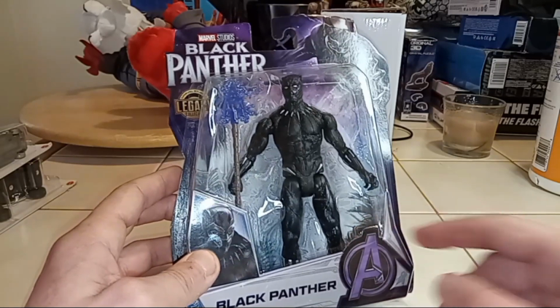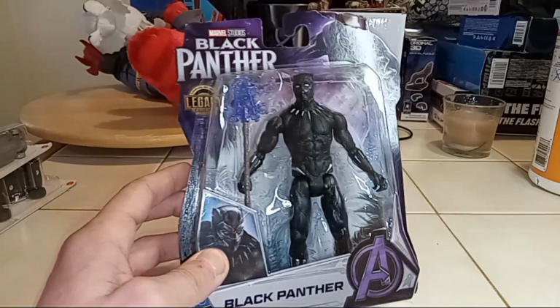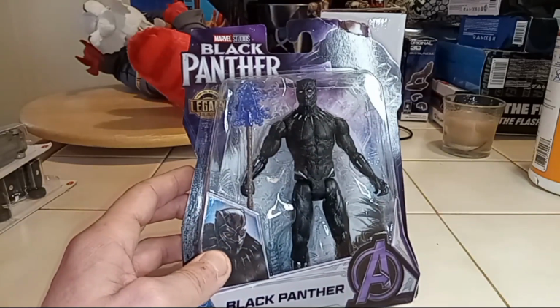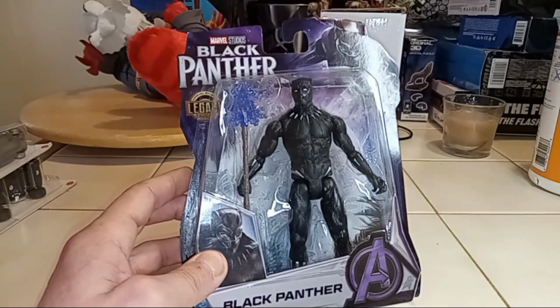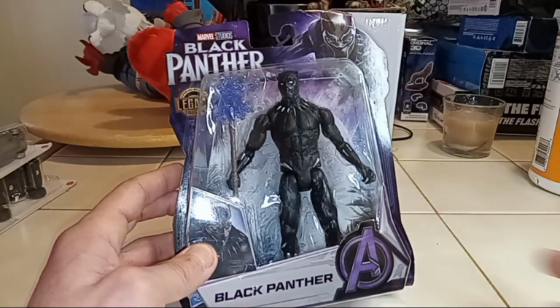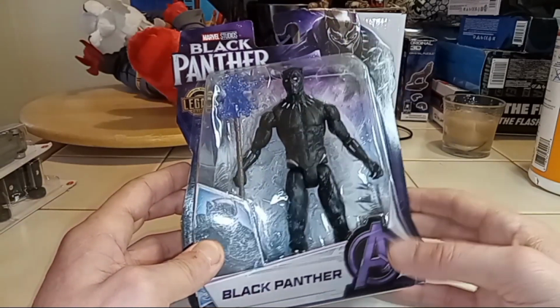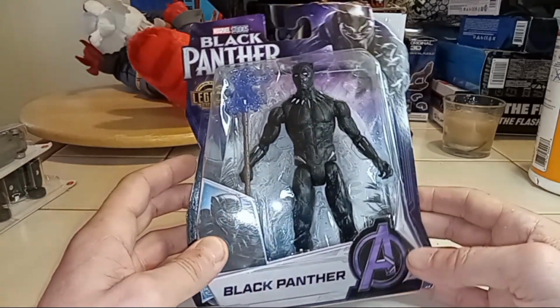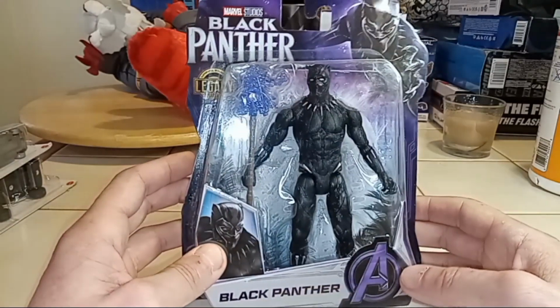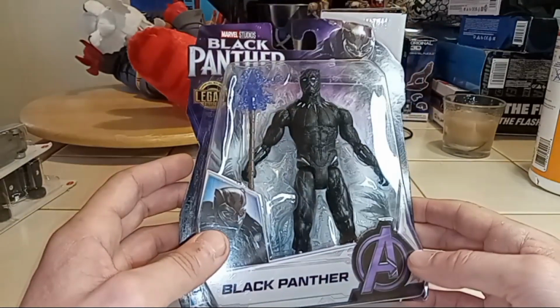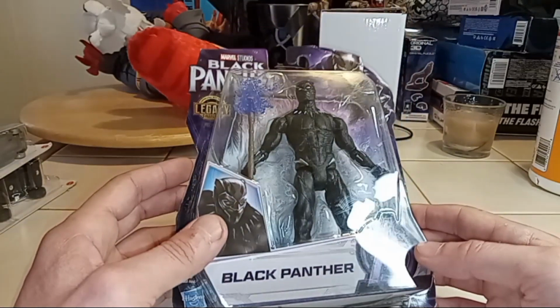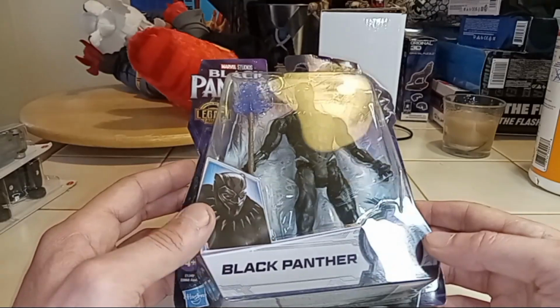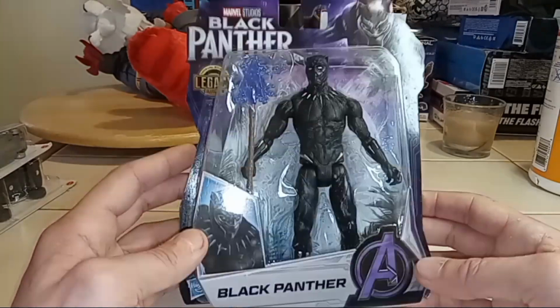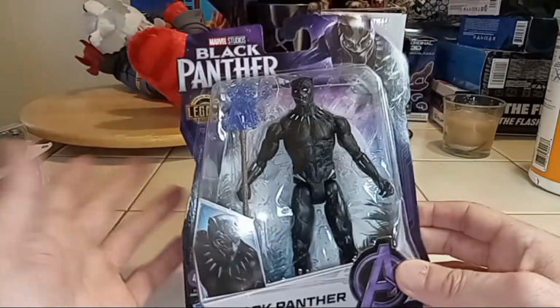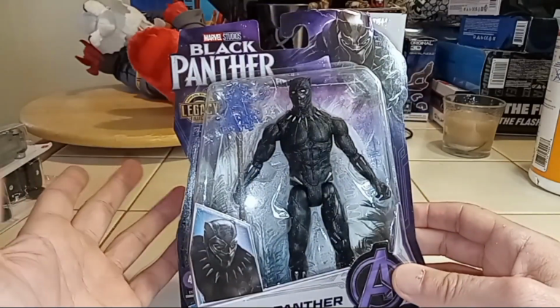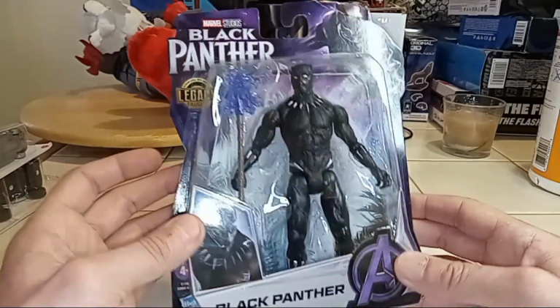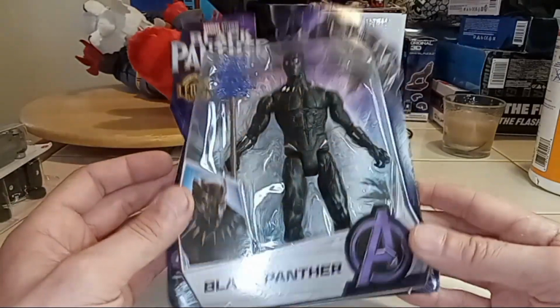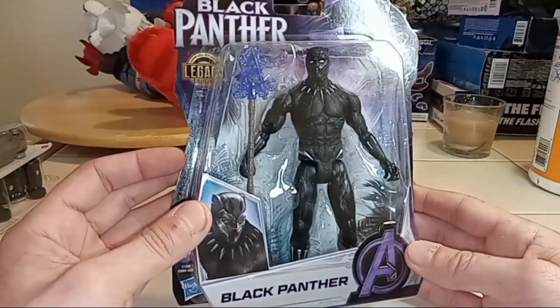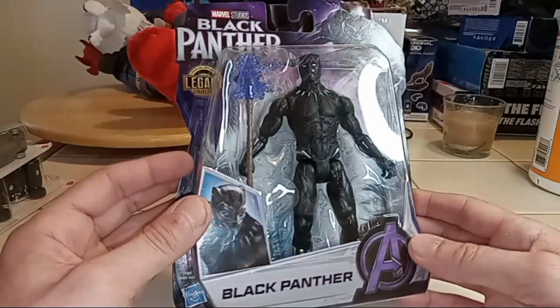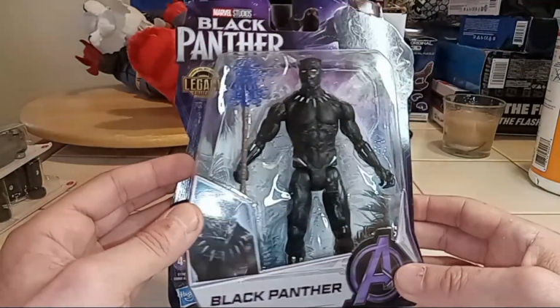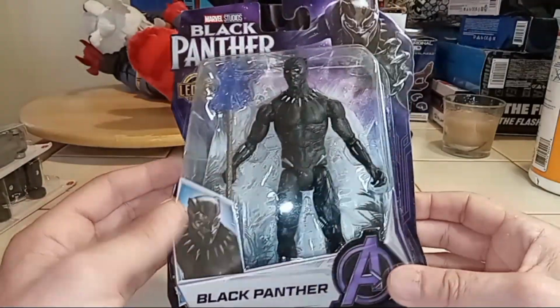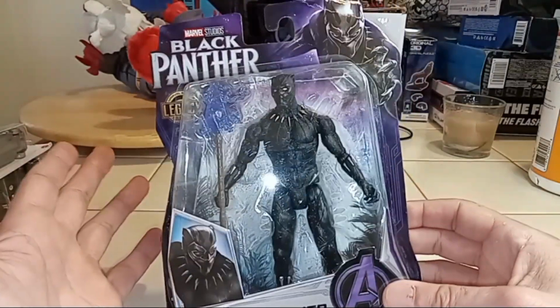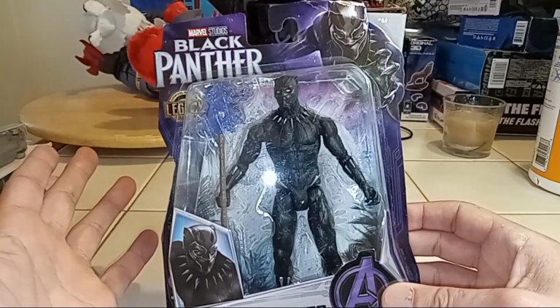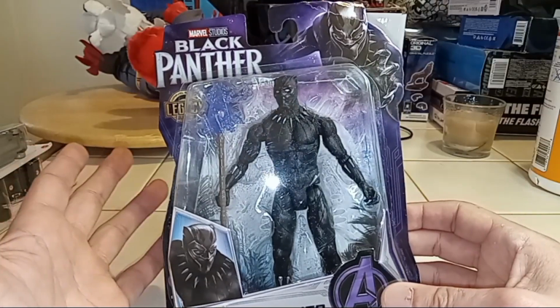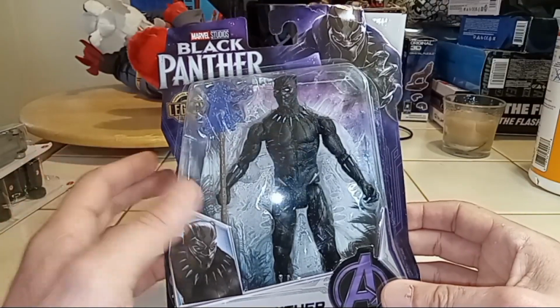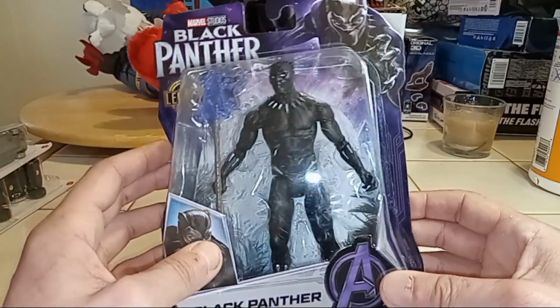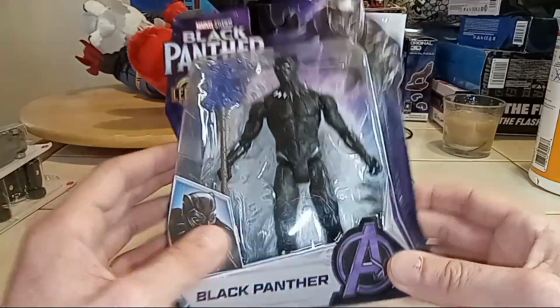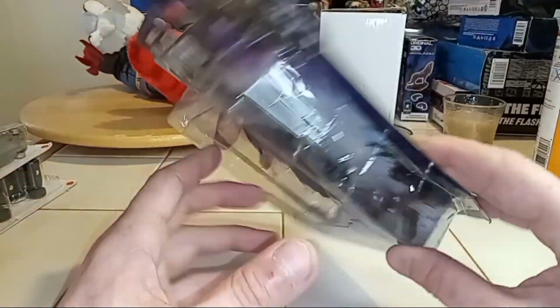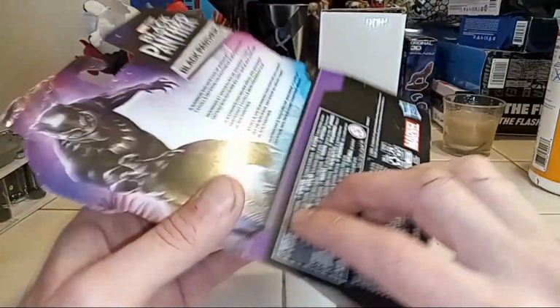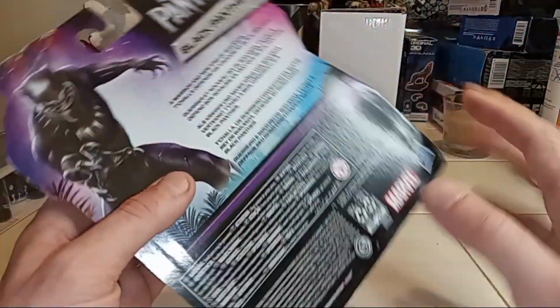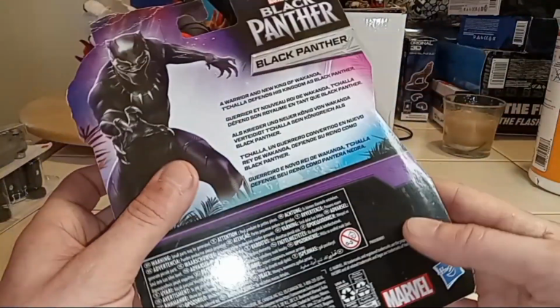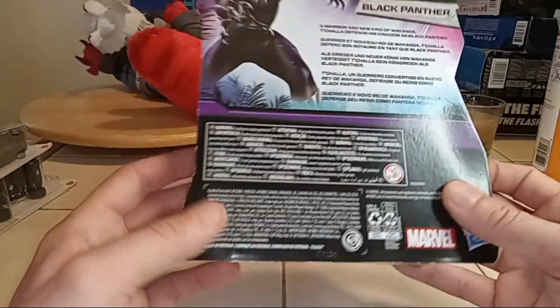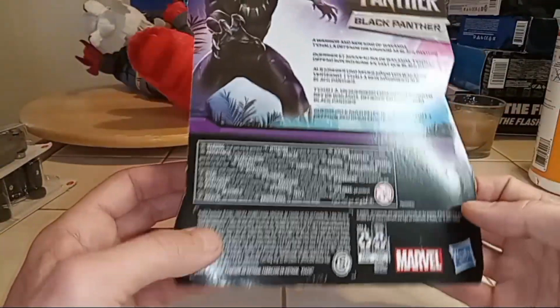So I actually grabbed a couple of them. I'm not trying to army build or anything like that, but I was like, that's a killer deal. I don't know what these things are actually worth — maybe in a $7, $9, $10 range or something like that, or even more — but this is a cool little toy.